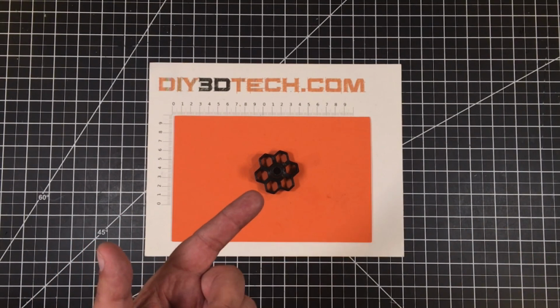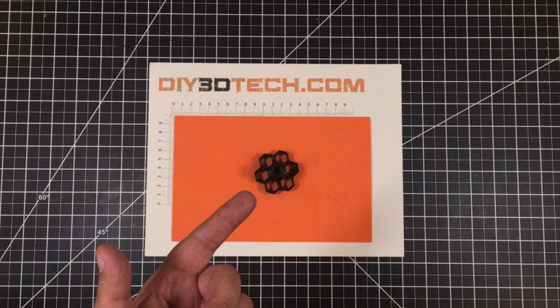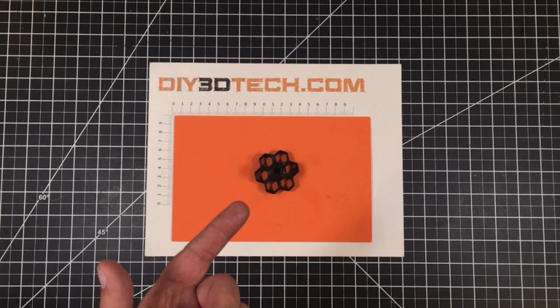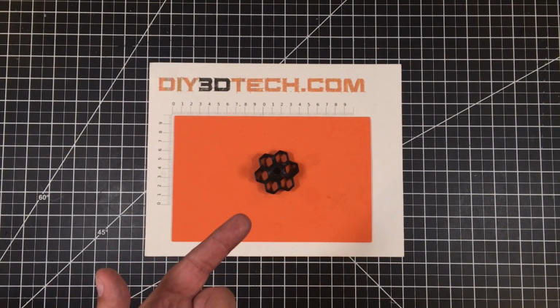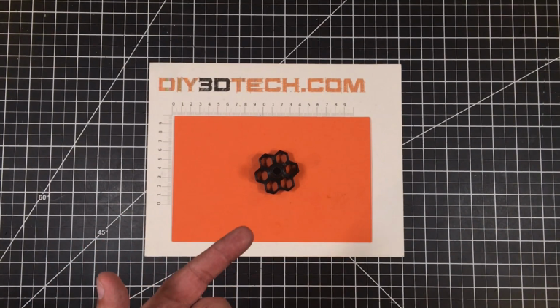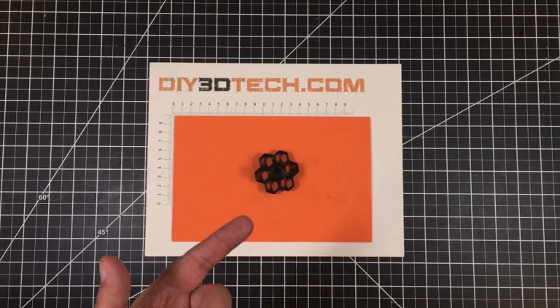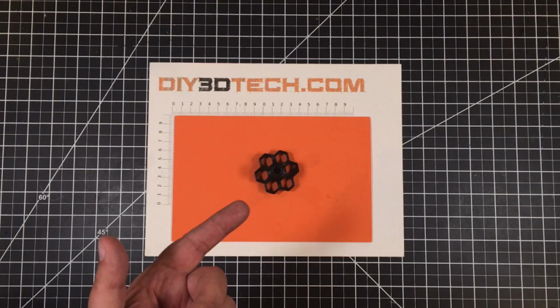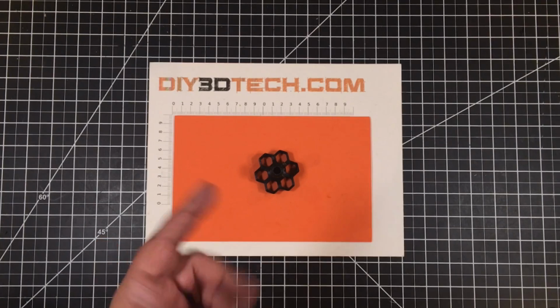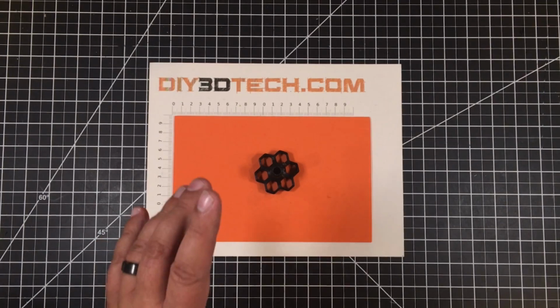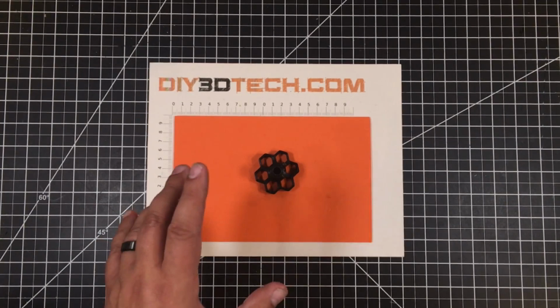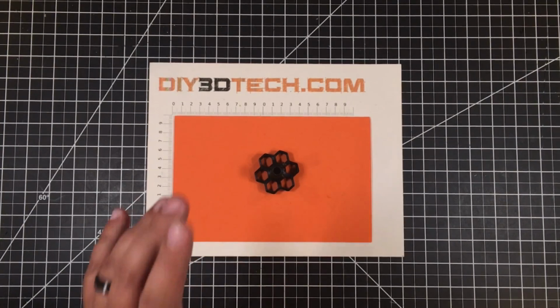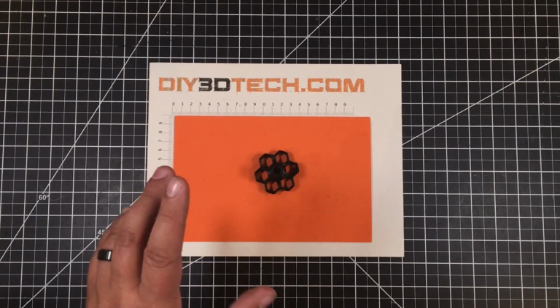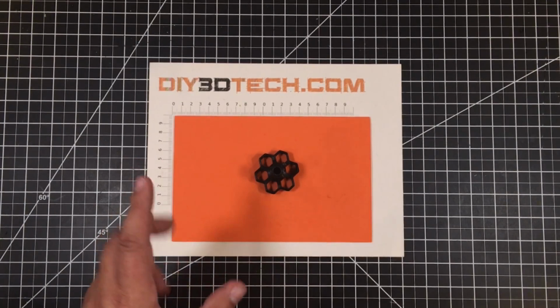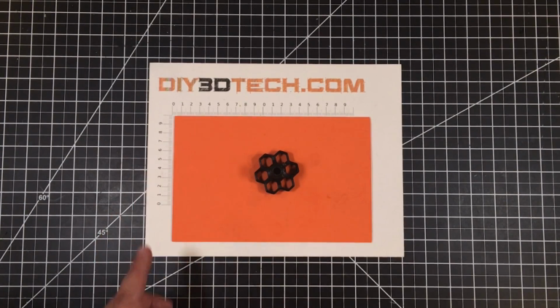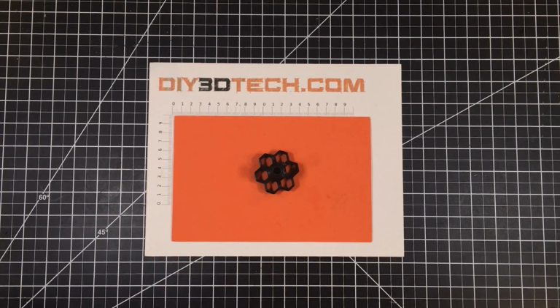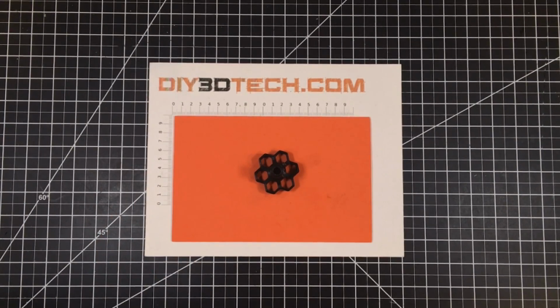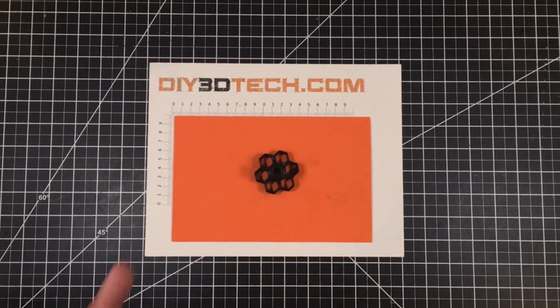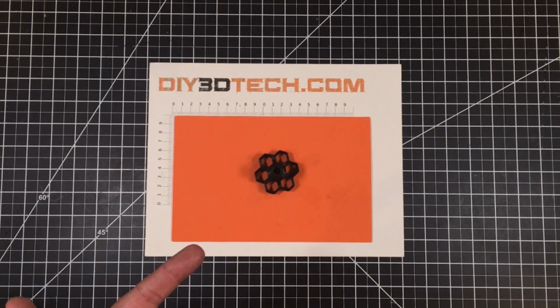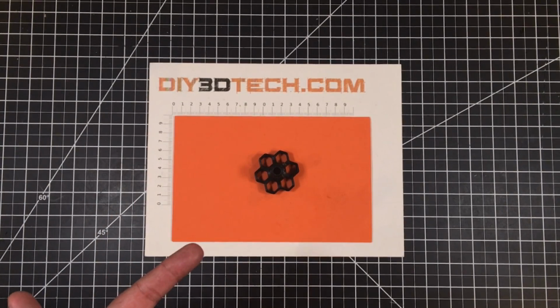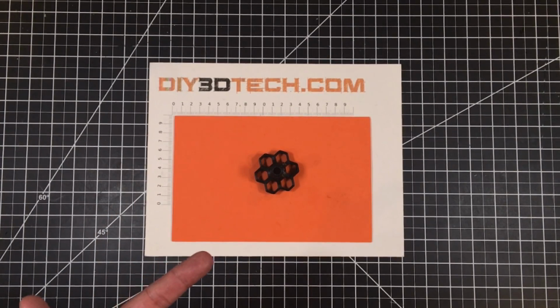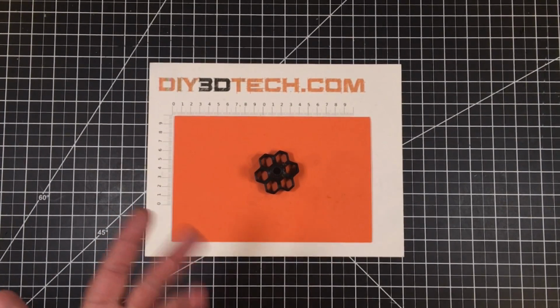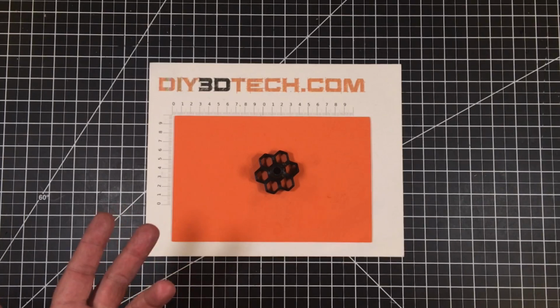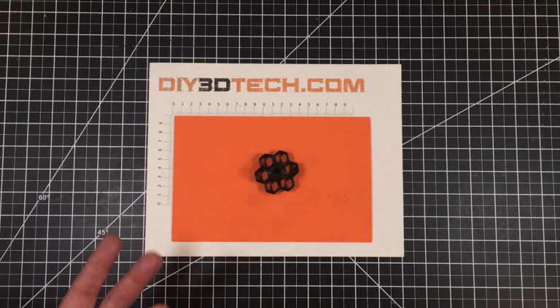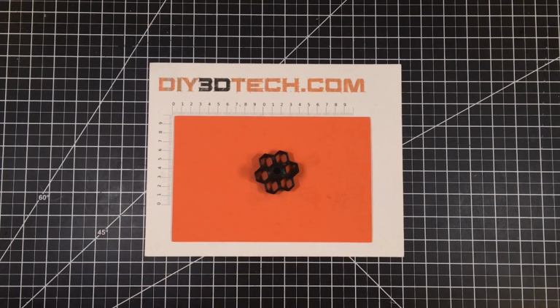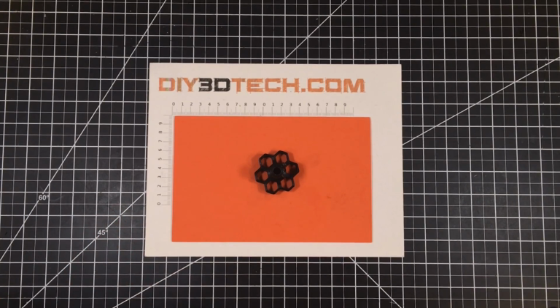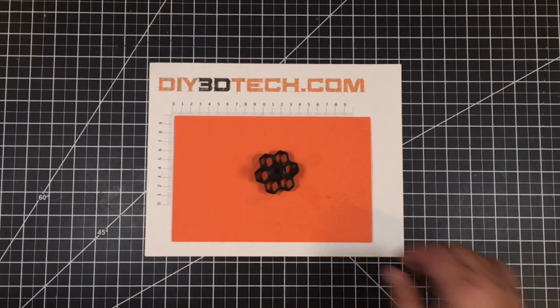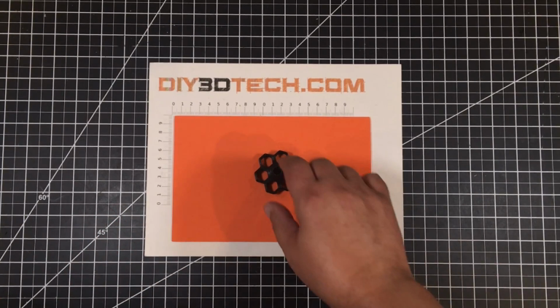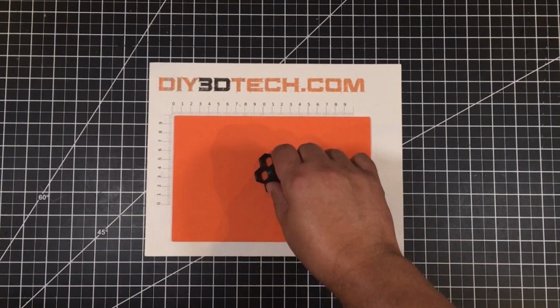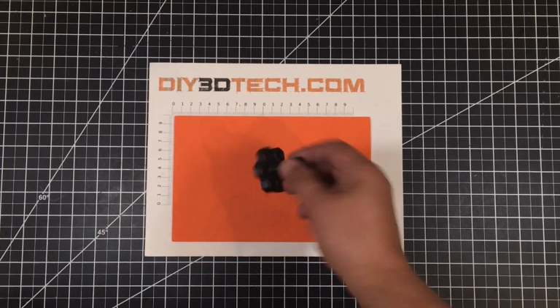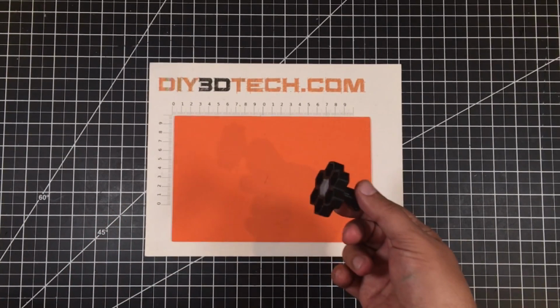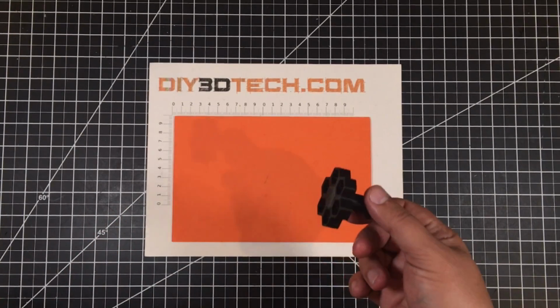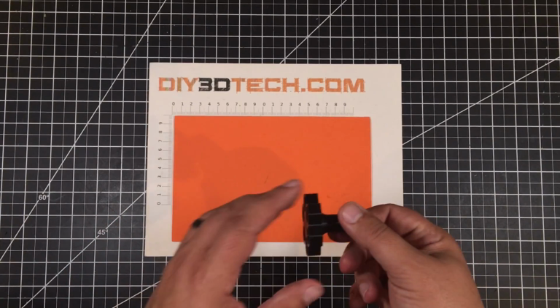I know there's a thousand of these out on Thingiverse. However, I couldn't find one that I really liked, so I designed this one. What is it? Well, it's a Z-axis knob.